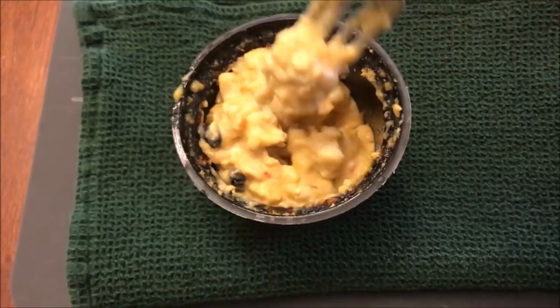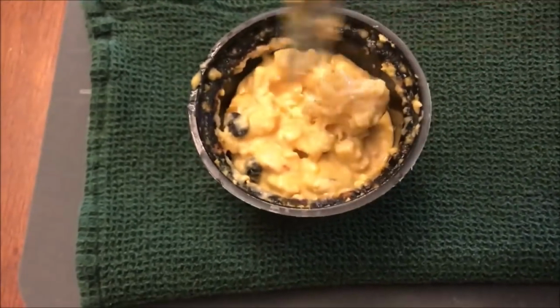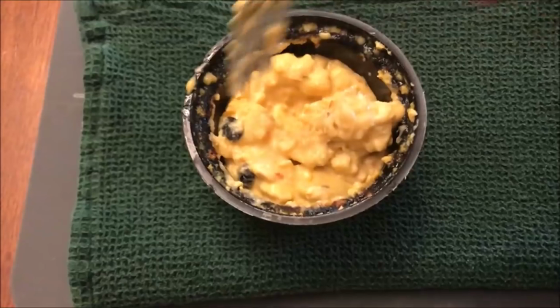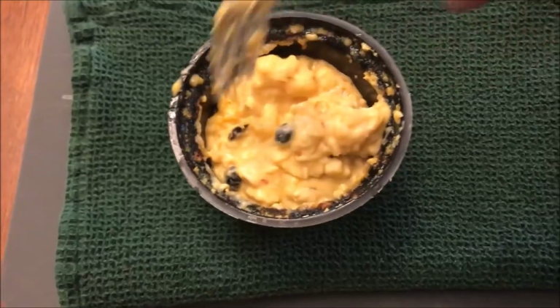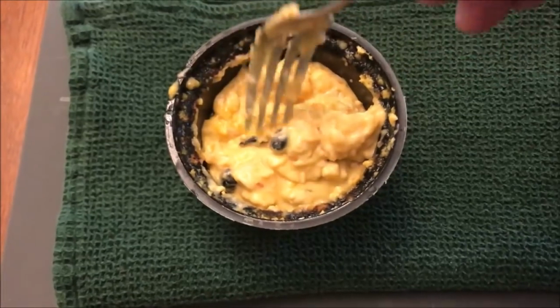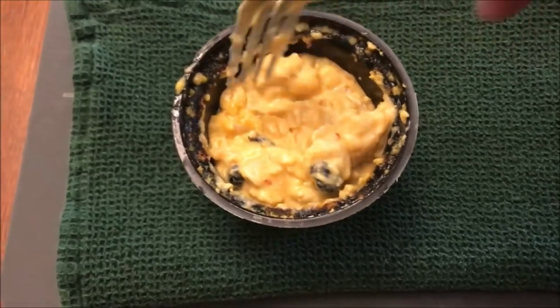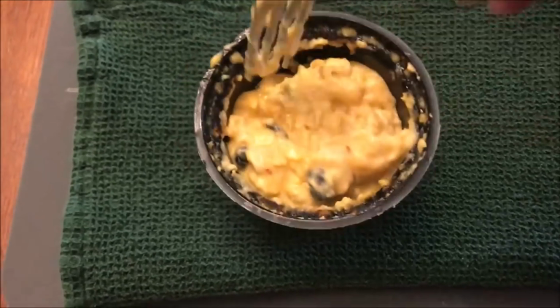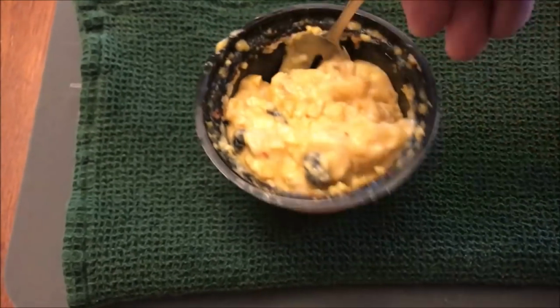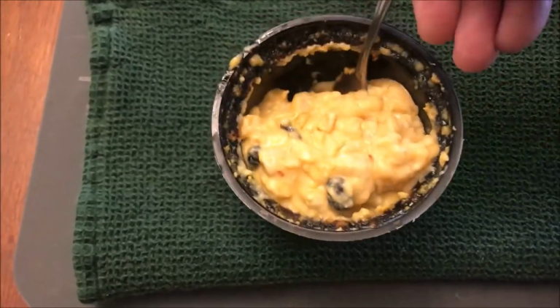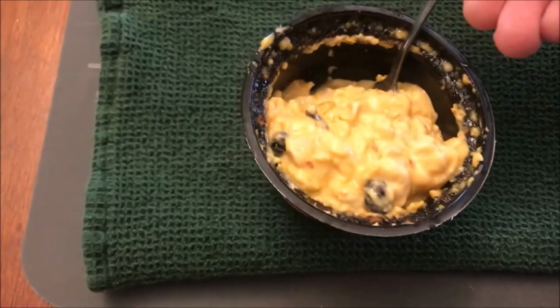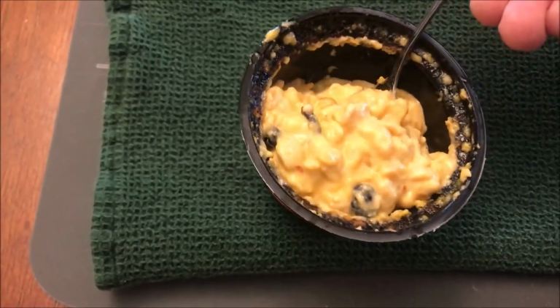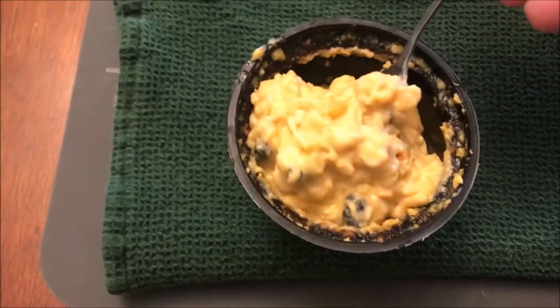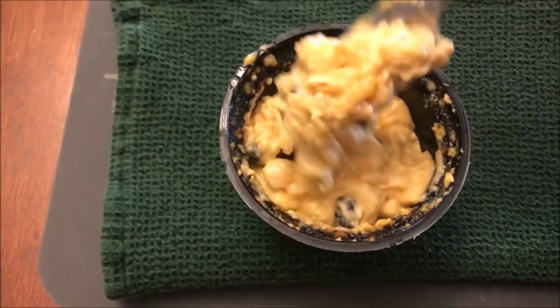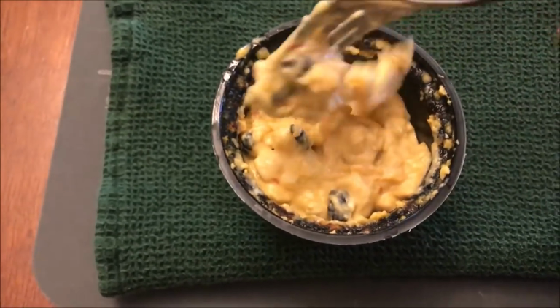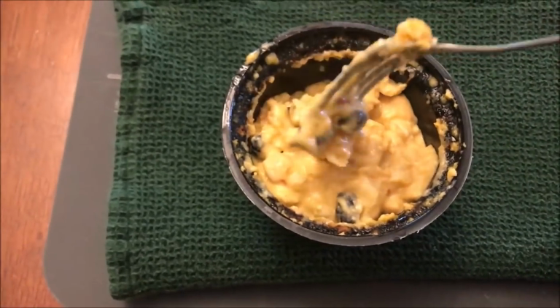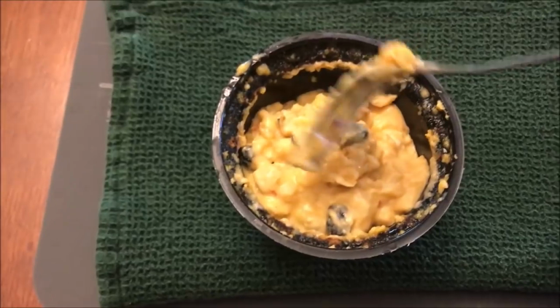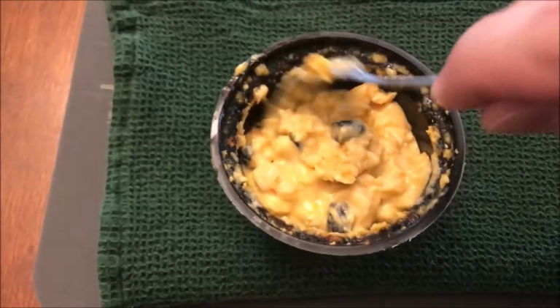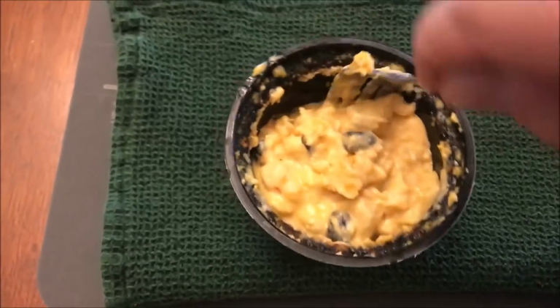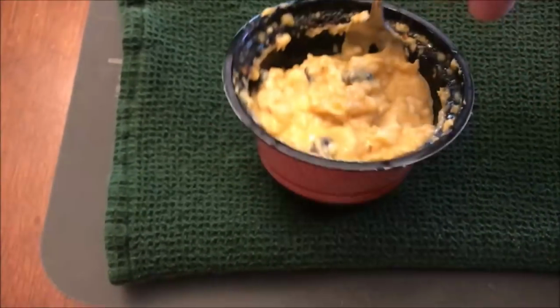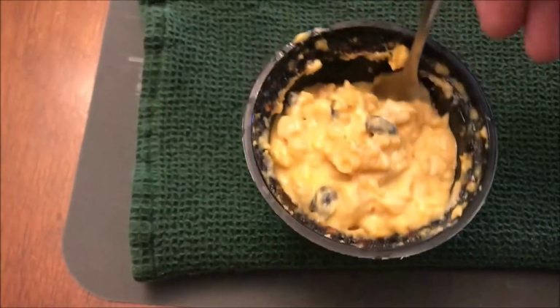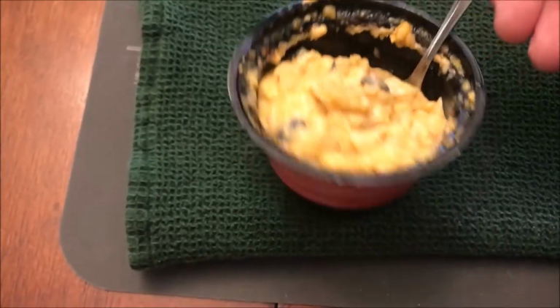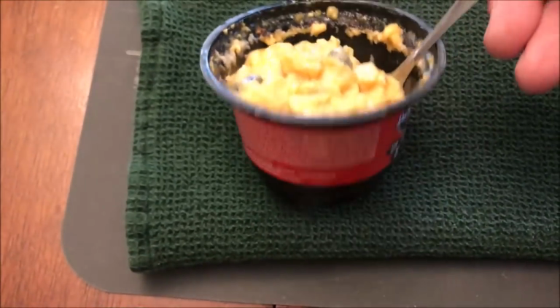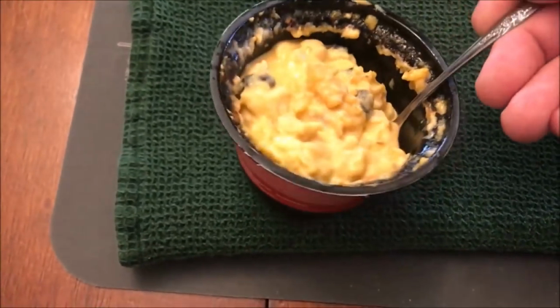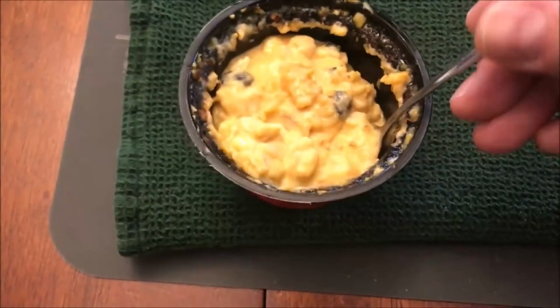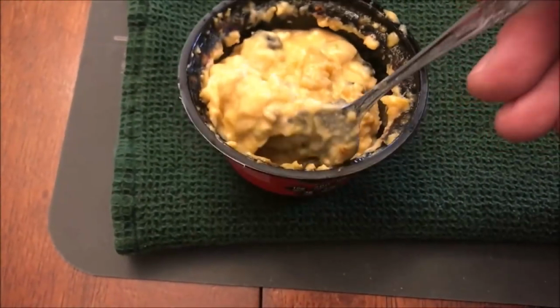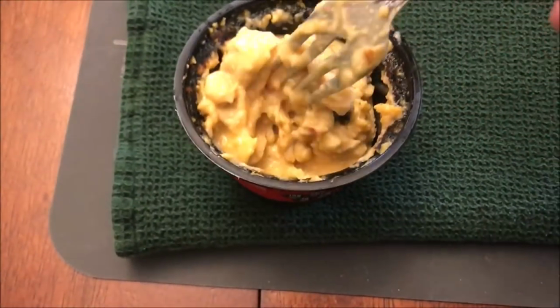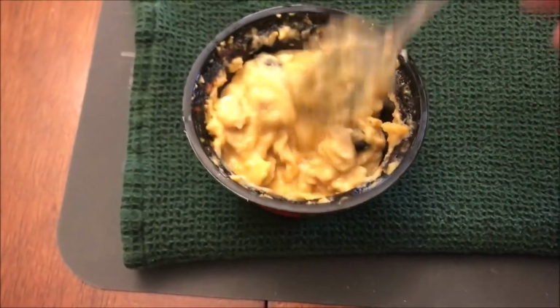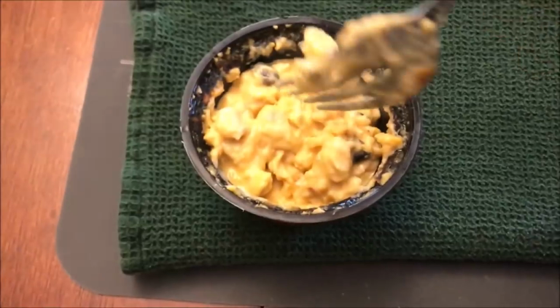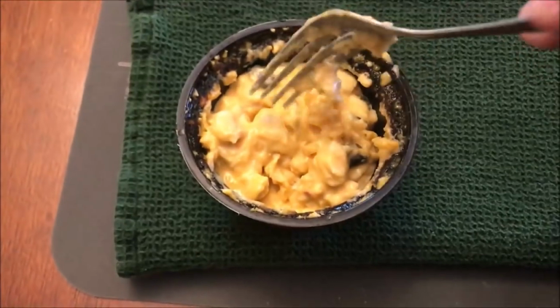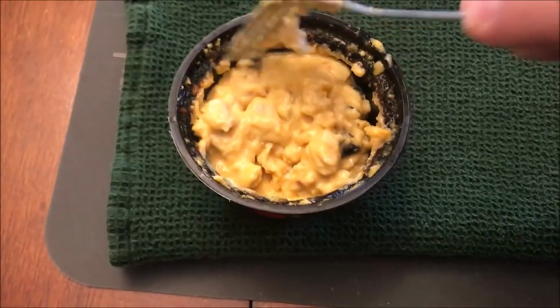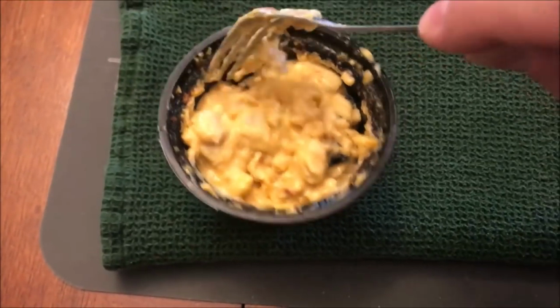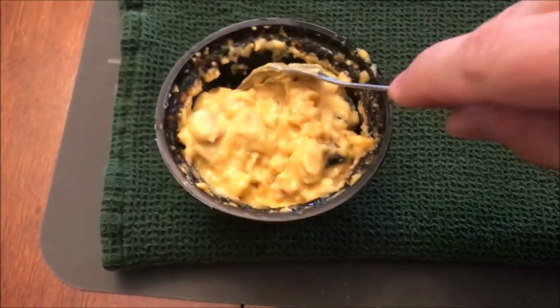So it looks pretty decent. I see some black beans in there. It looks pretty good and it smells good. I'm going to let this set for a minute like it says, and then I'll be back.